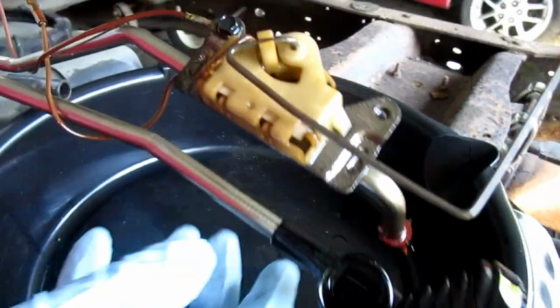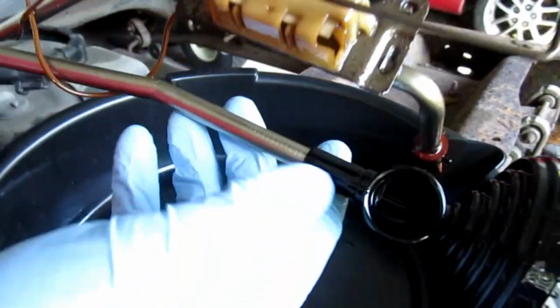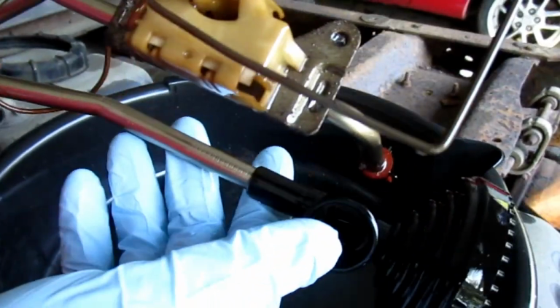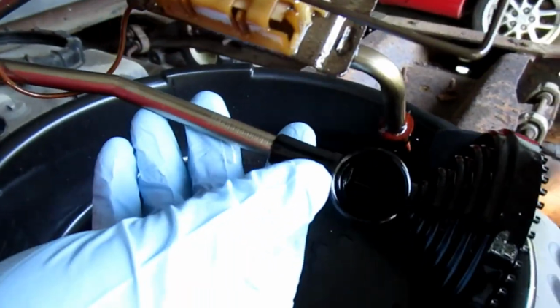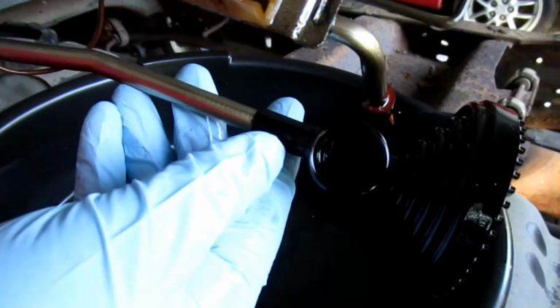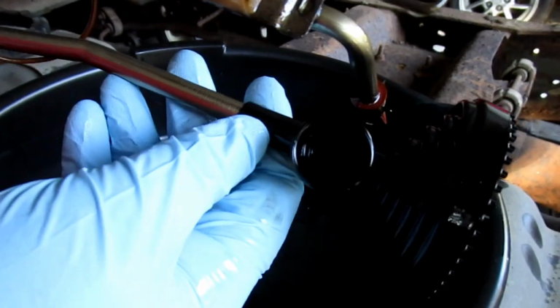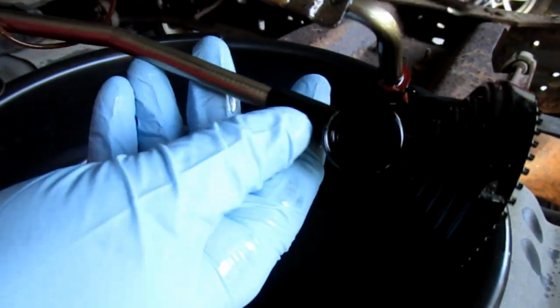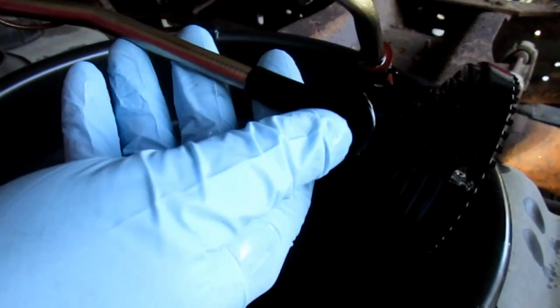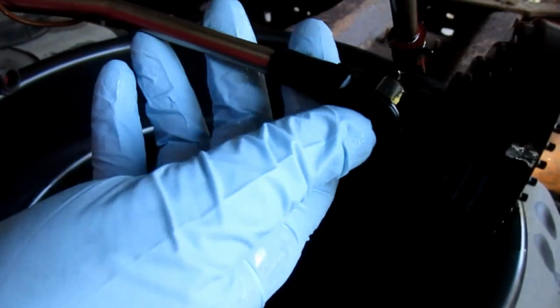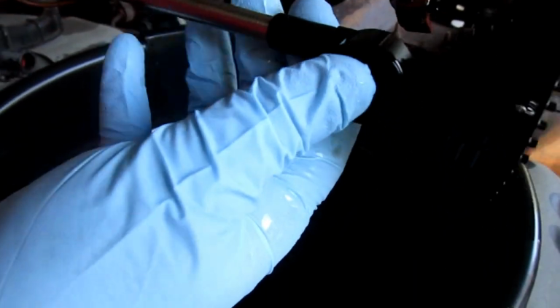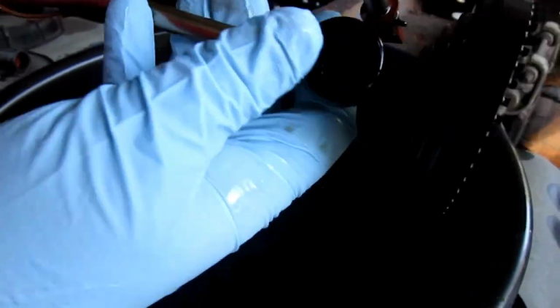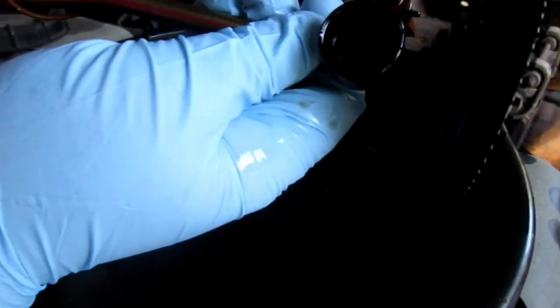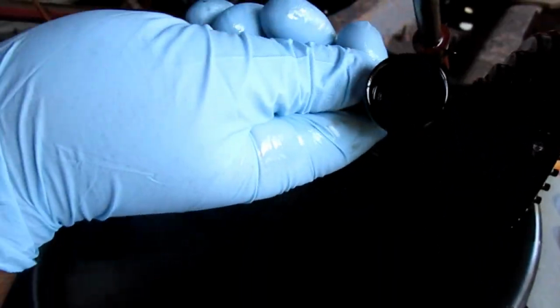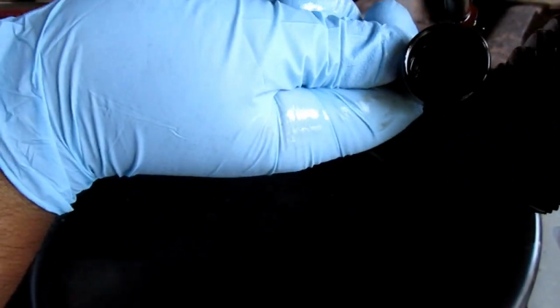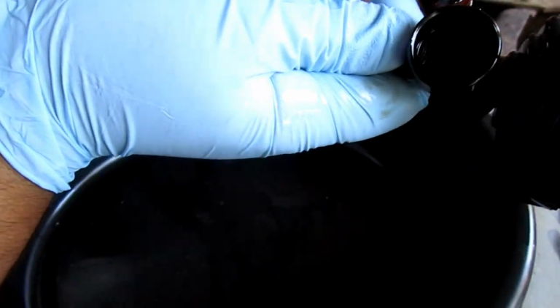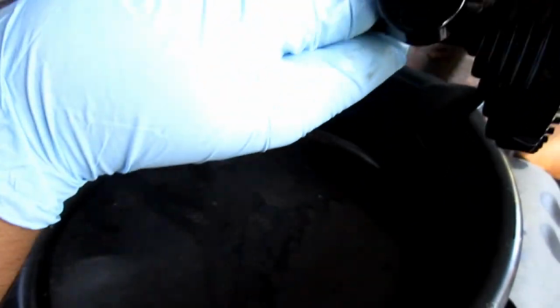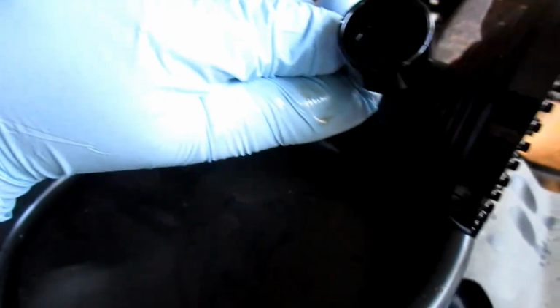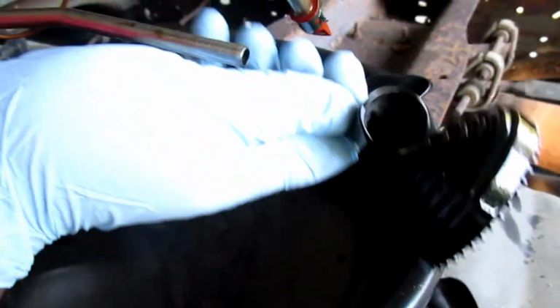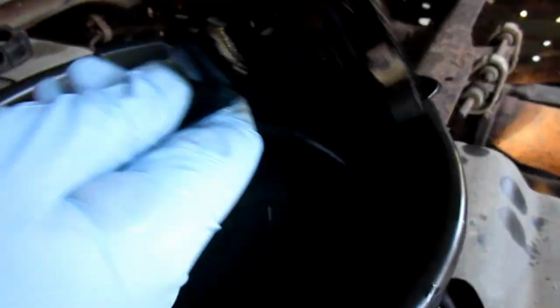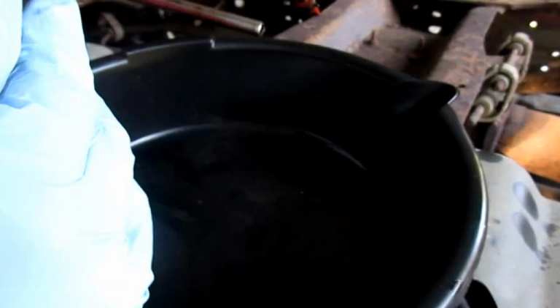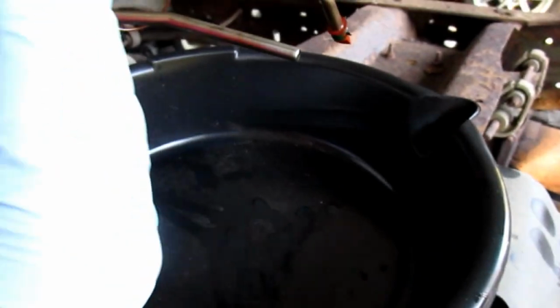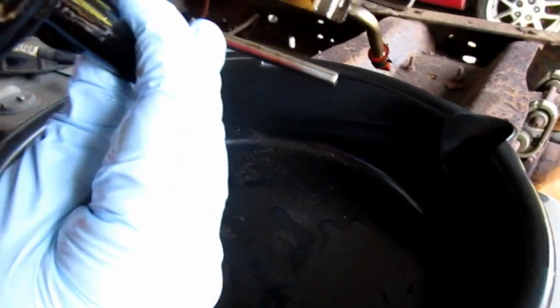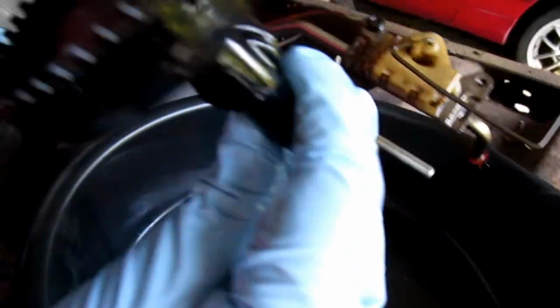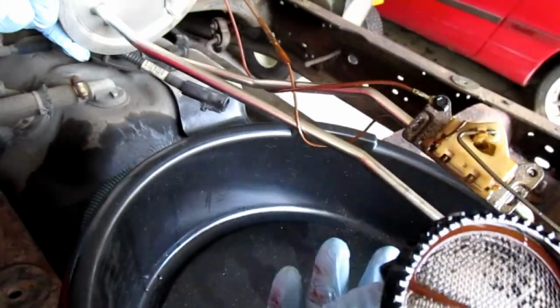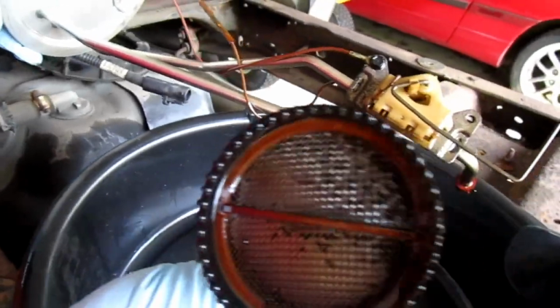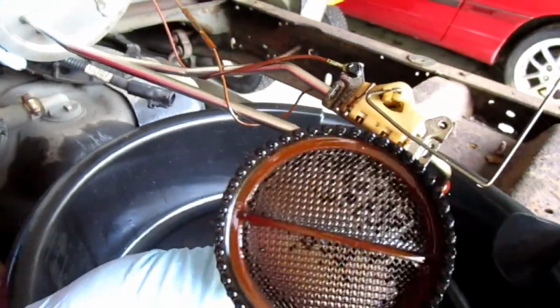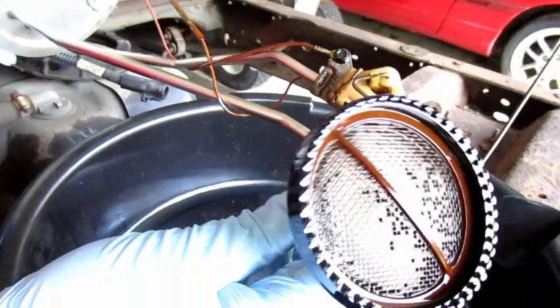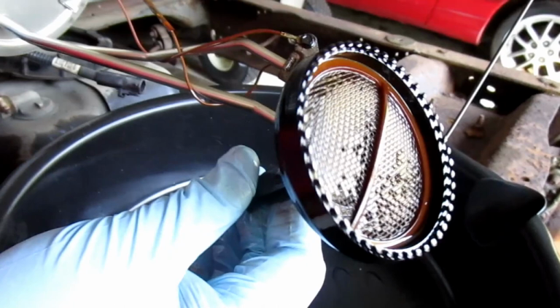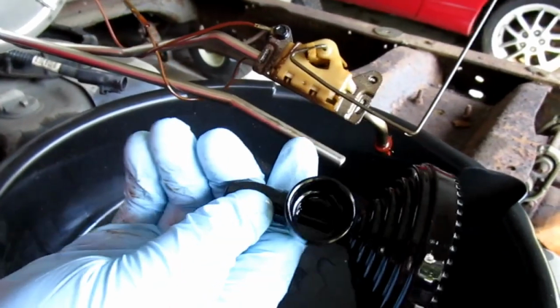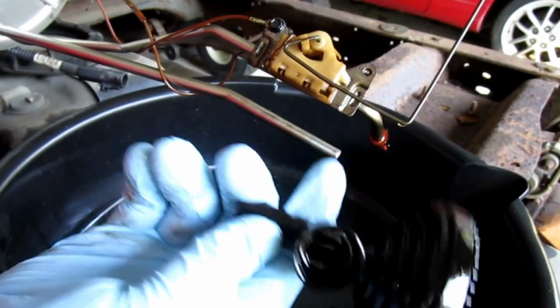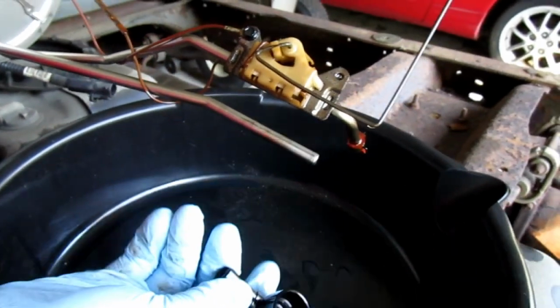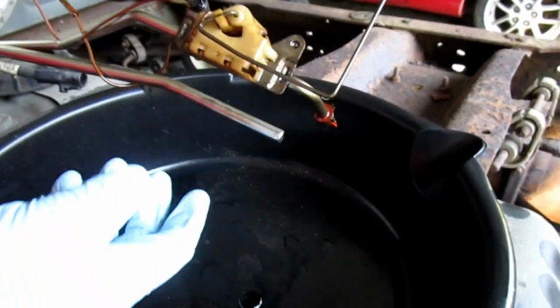Right away you can see my valve is missing on this pickup strainer. You just slide it off. The strainer doesn't really look that bad, but the valve is missing.